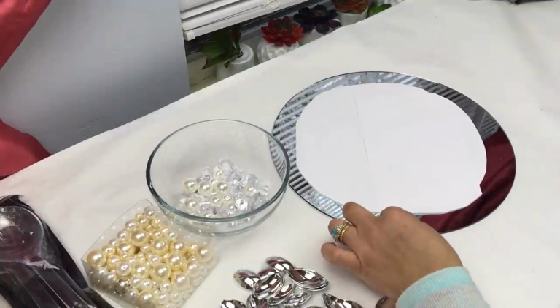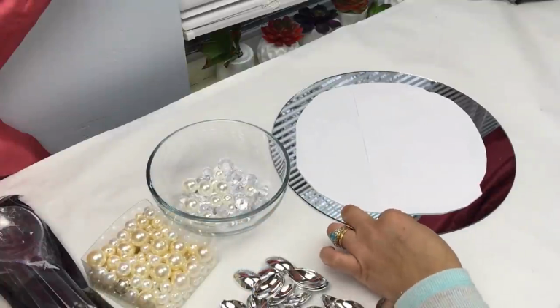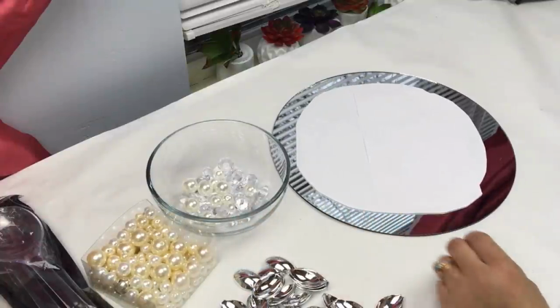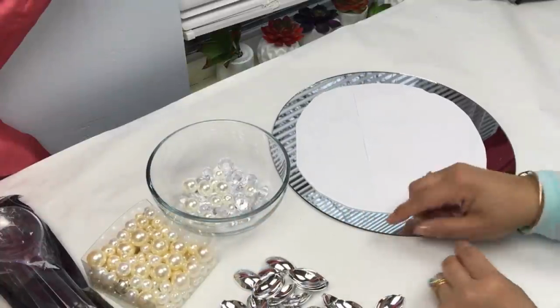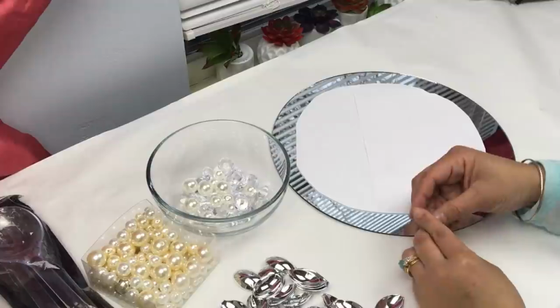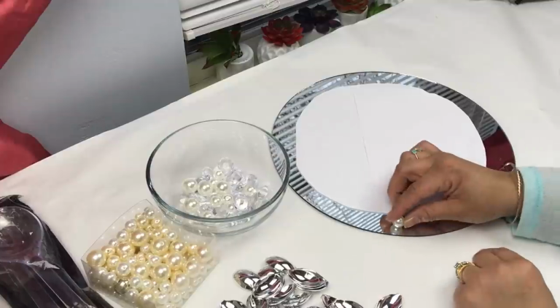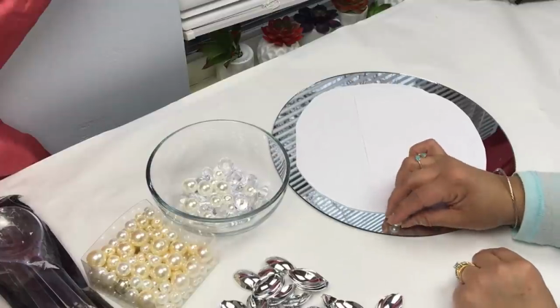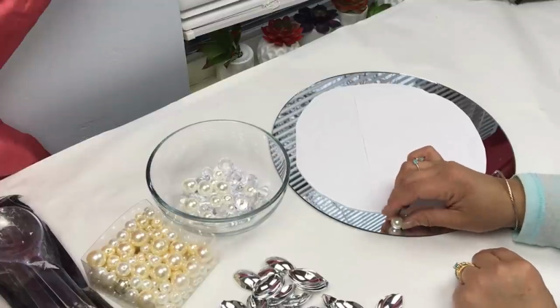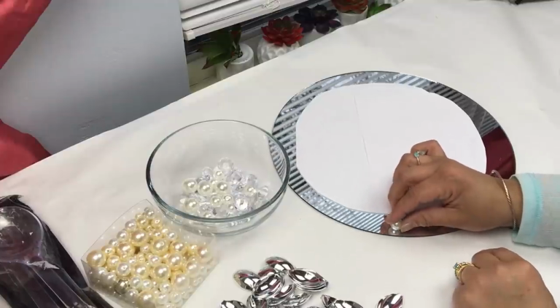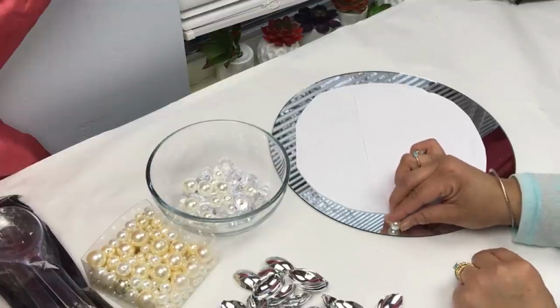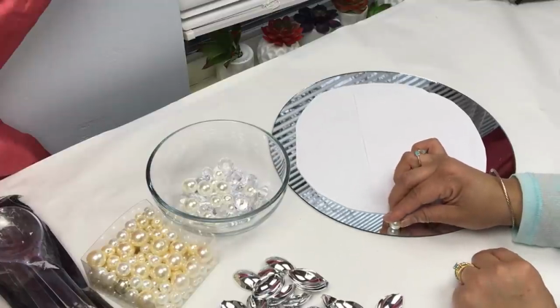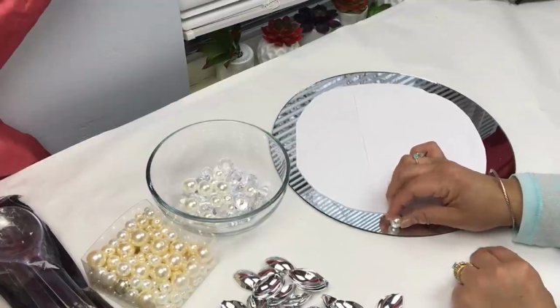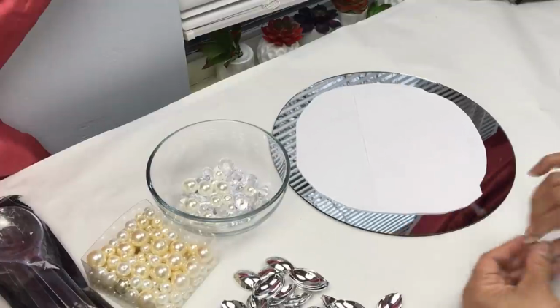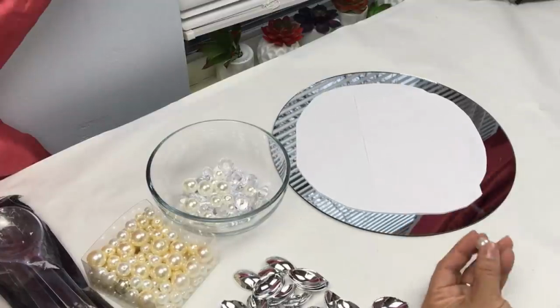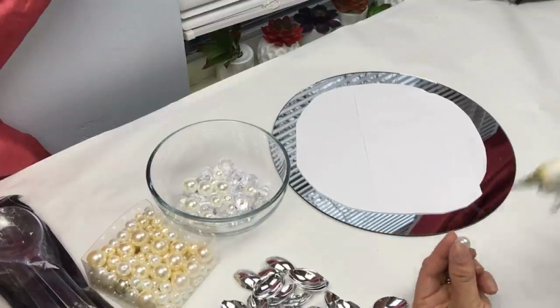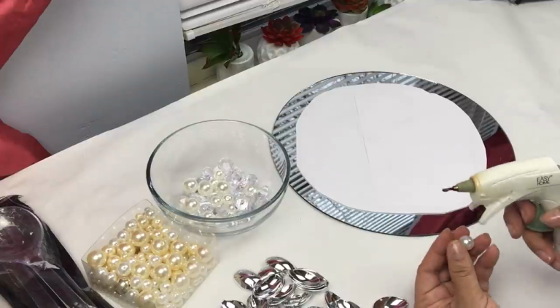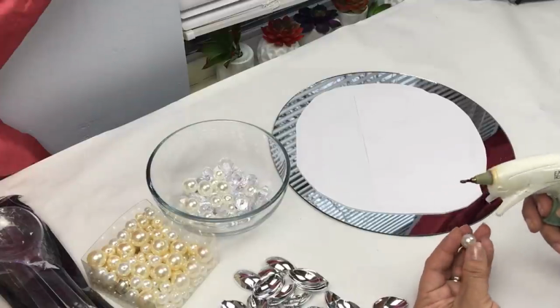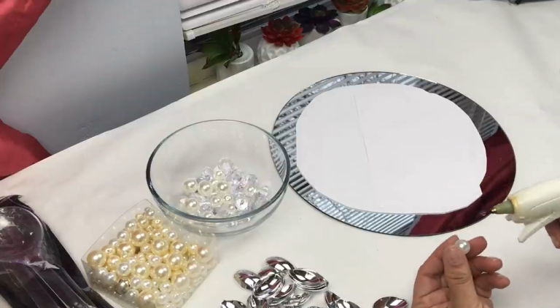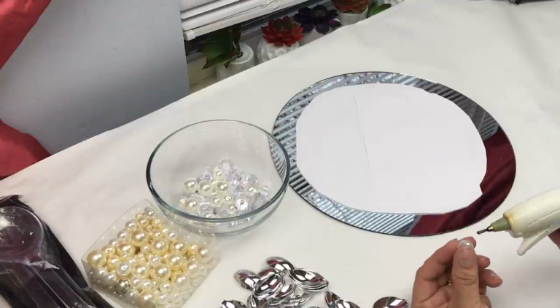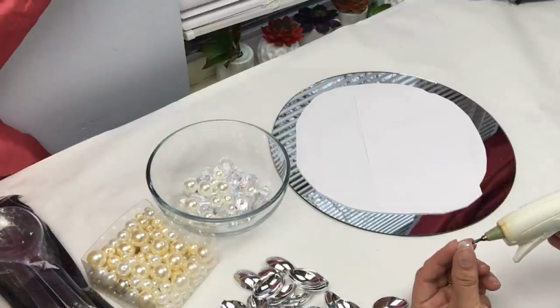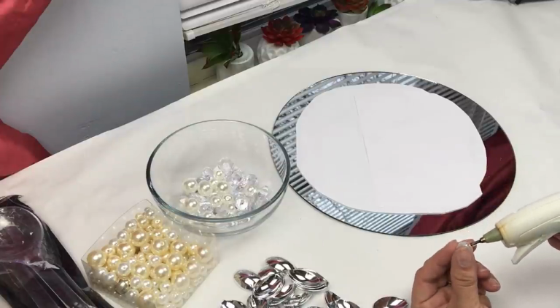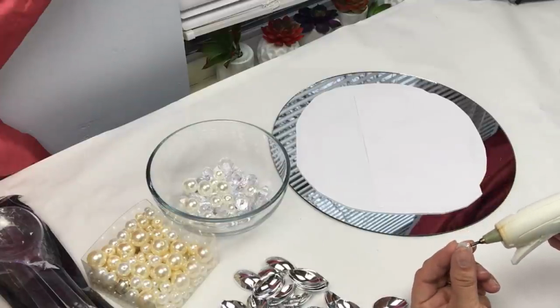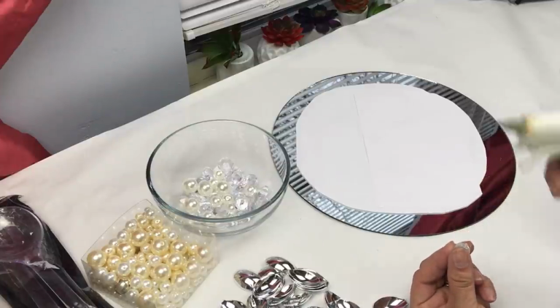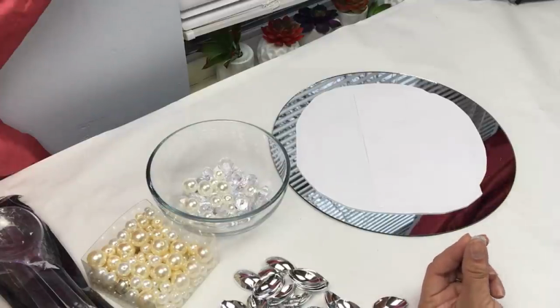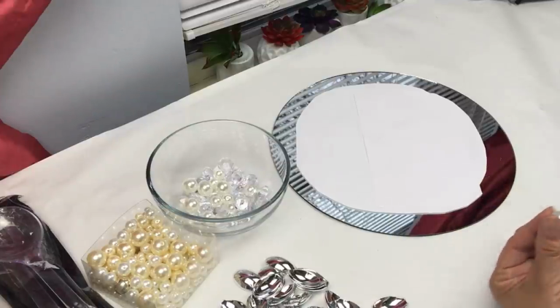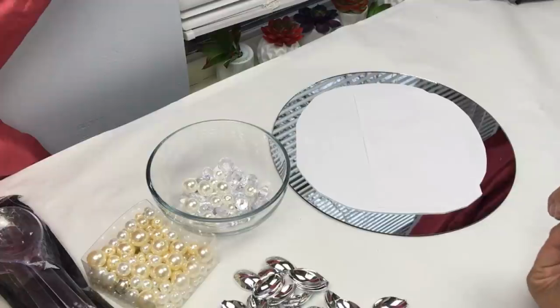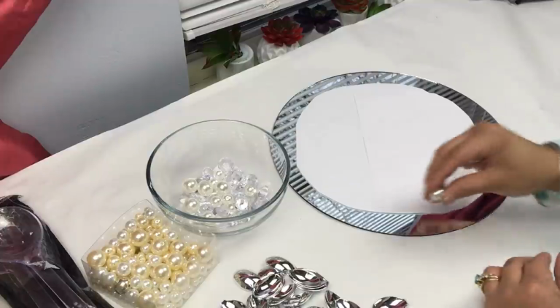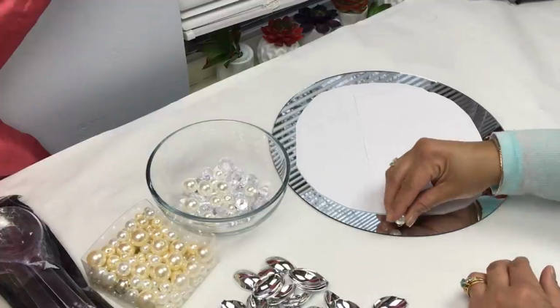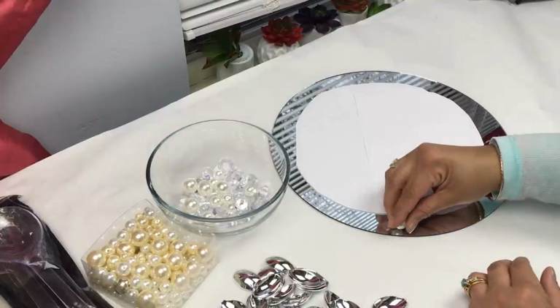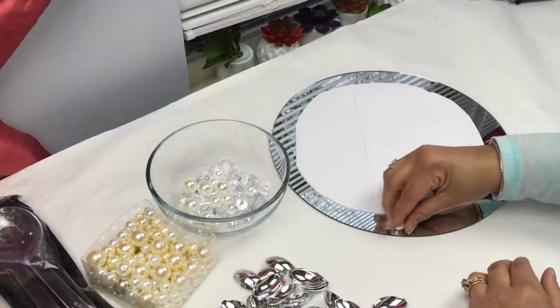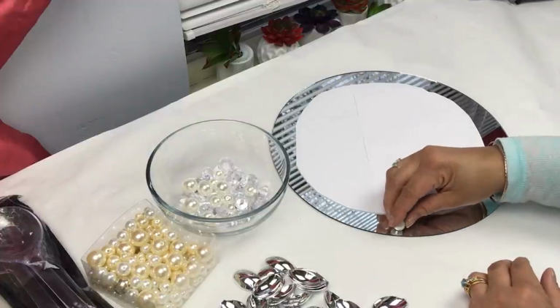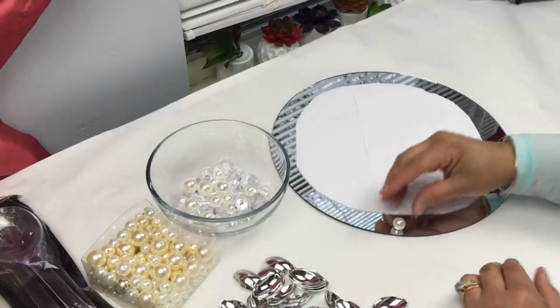The easiest way I found is to take the actual pearl and glue it onto your mirror, leaving a little space, so that when you hot glue your spoon you have something for it to sit on. You want to come in maybe about a half inch to a quarter inch.